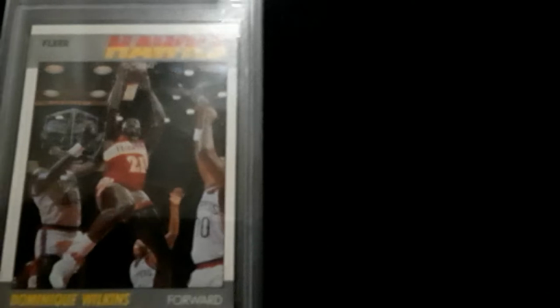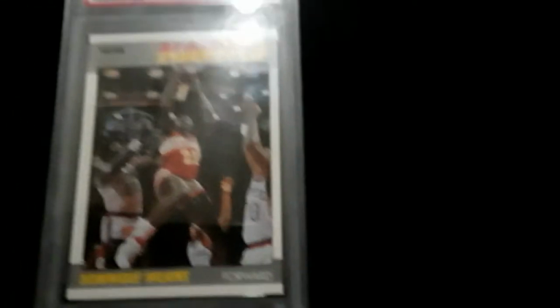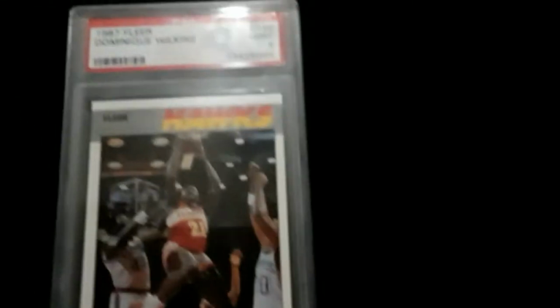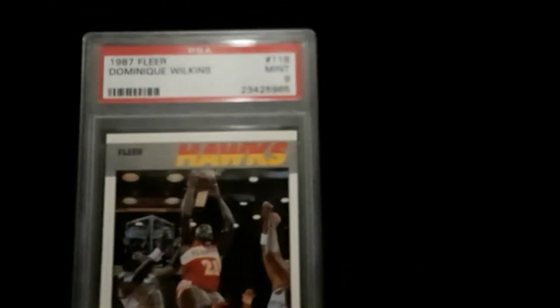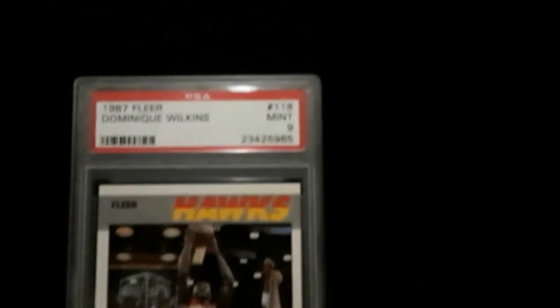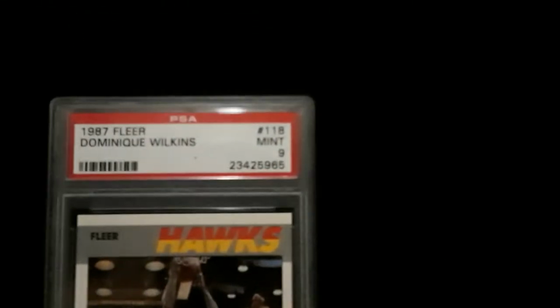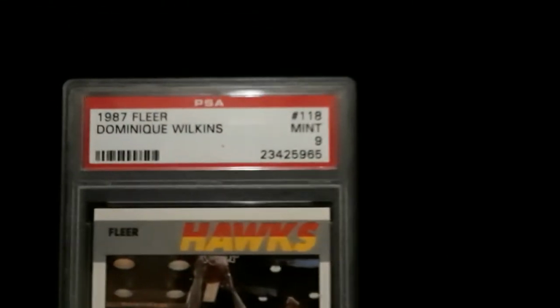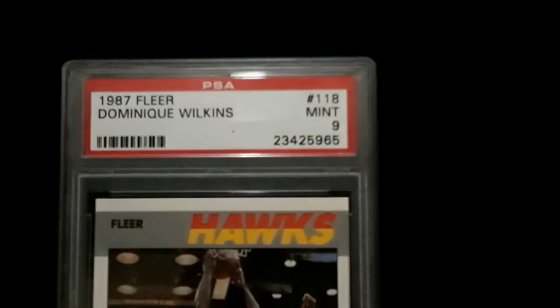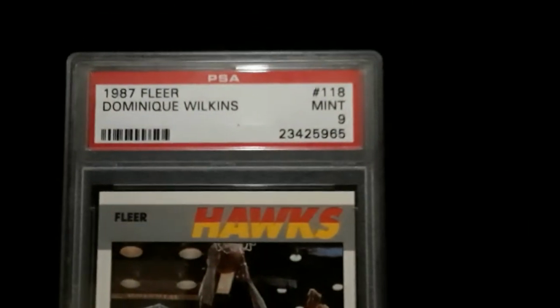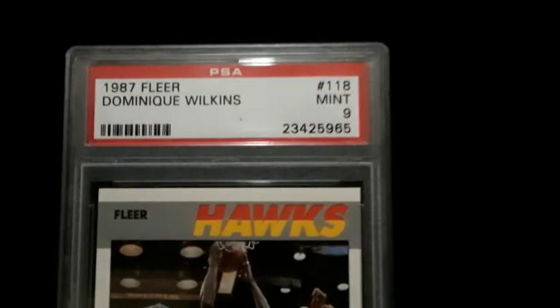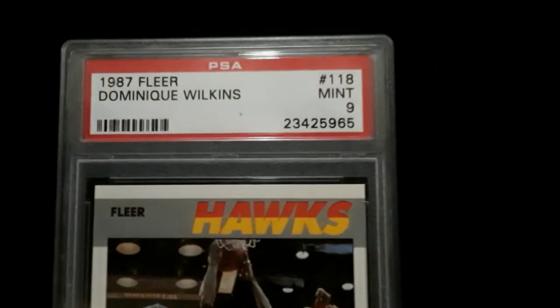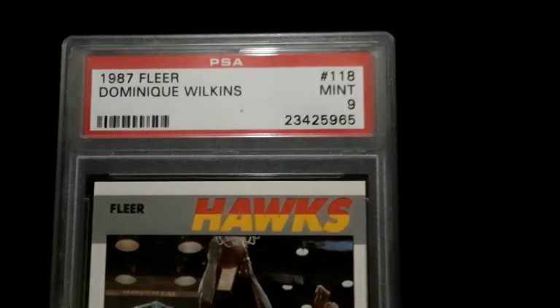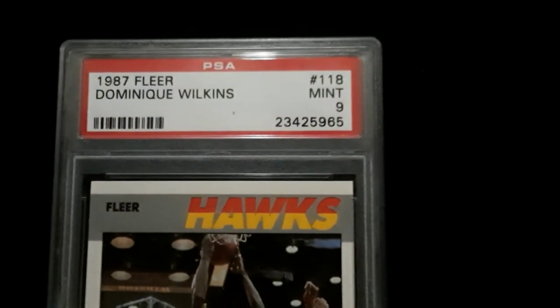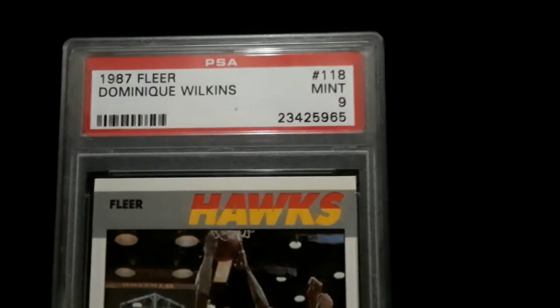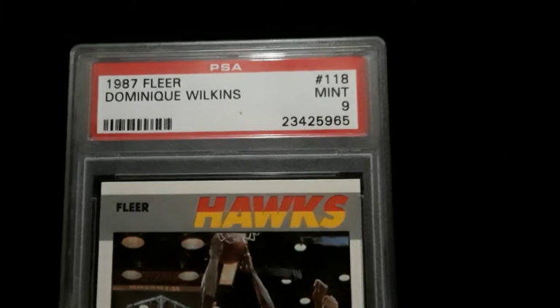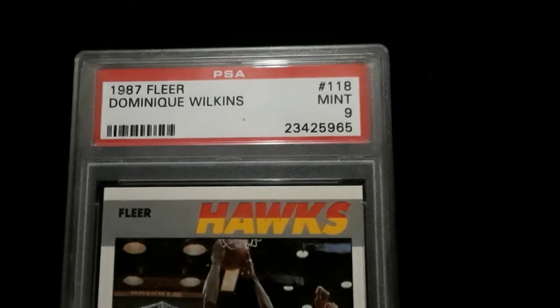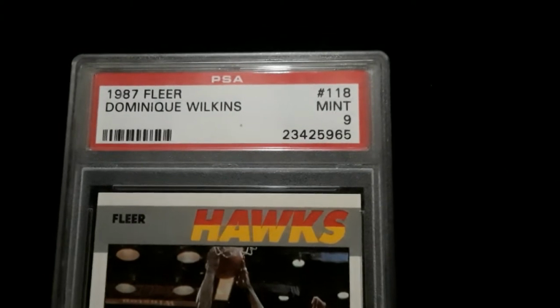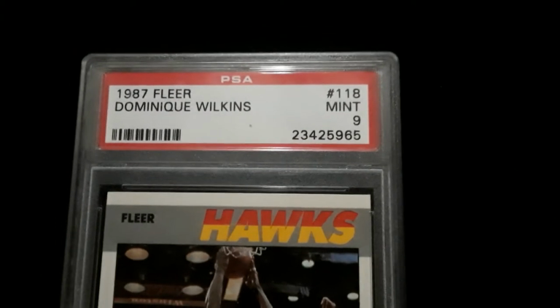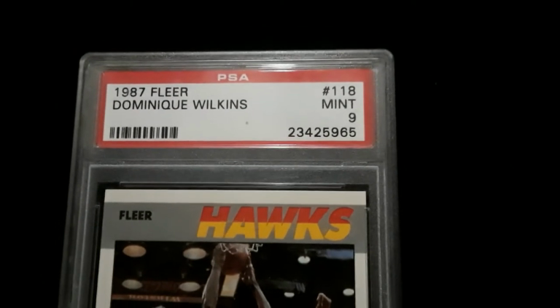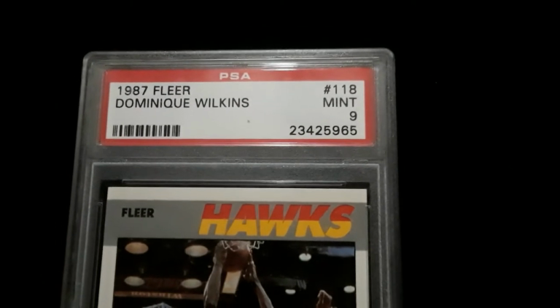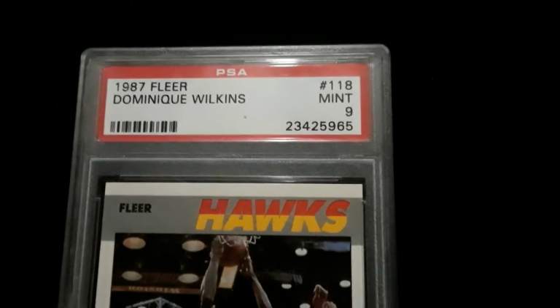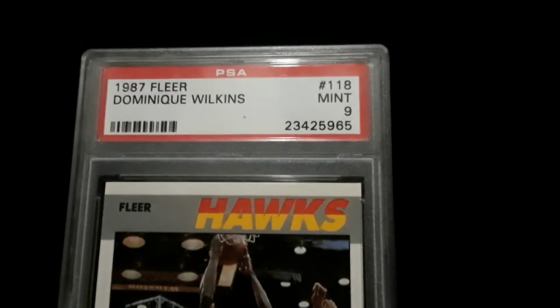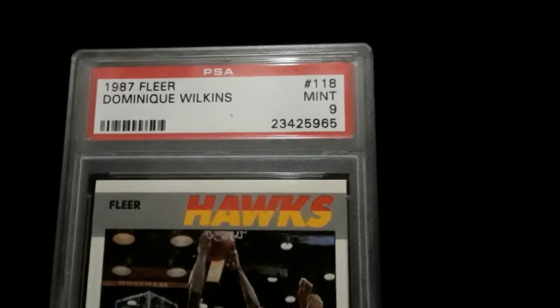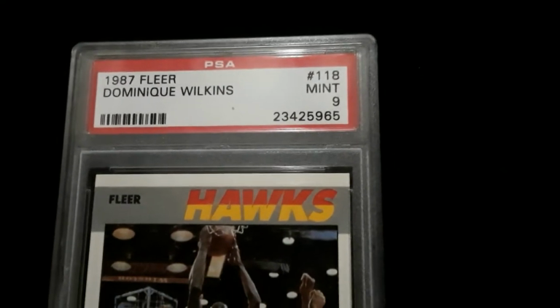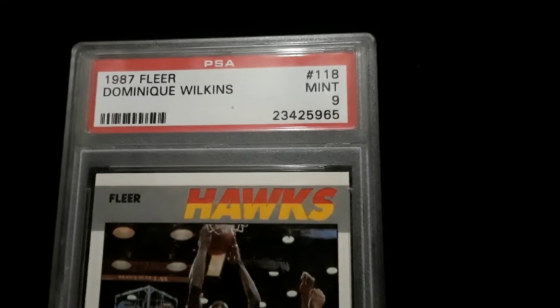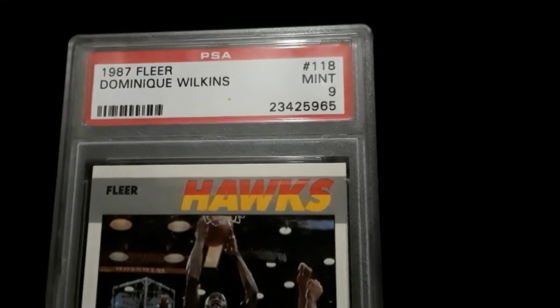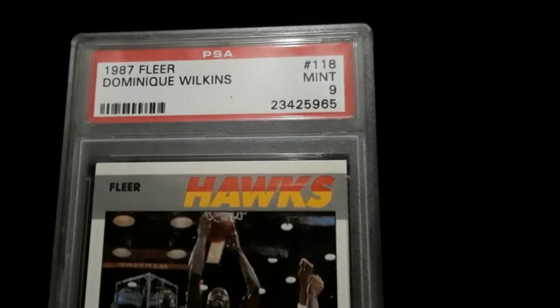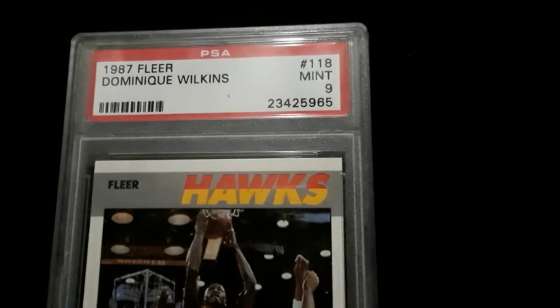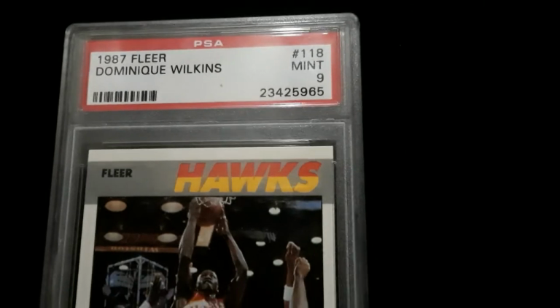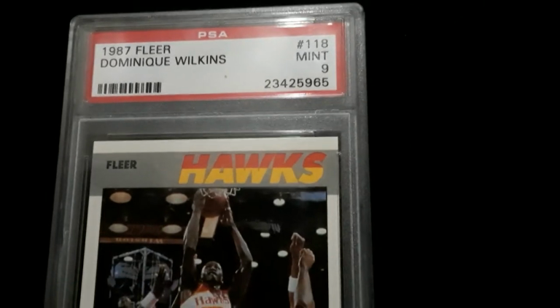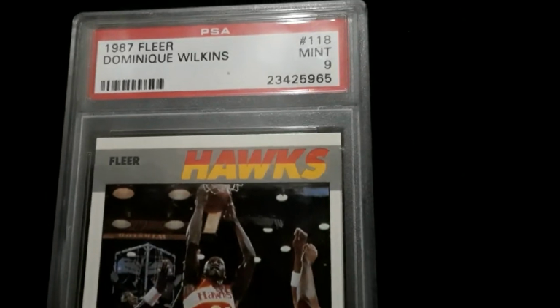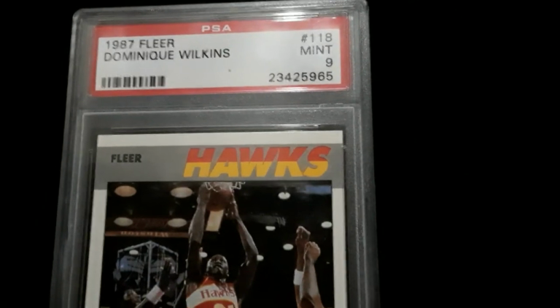Up for your consideration right now, Vintage Coins 01. This is a big card — 87 Fleer Dominique Wilkins, one of the key Hall of Fame second year cards from that set.